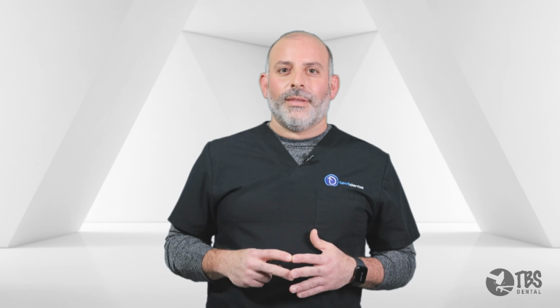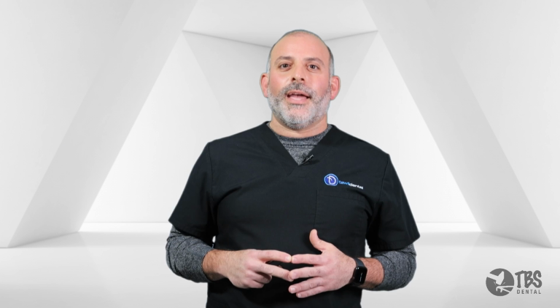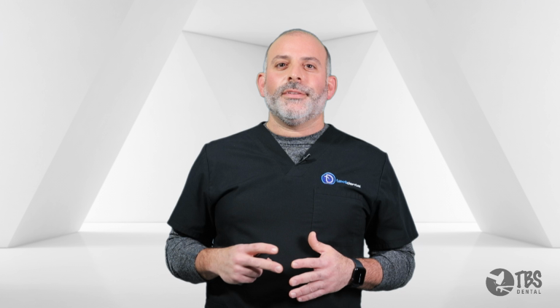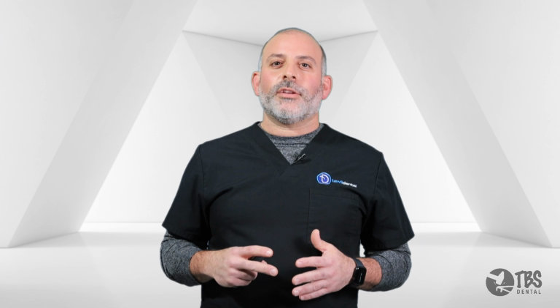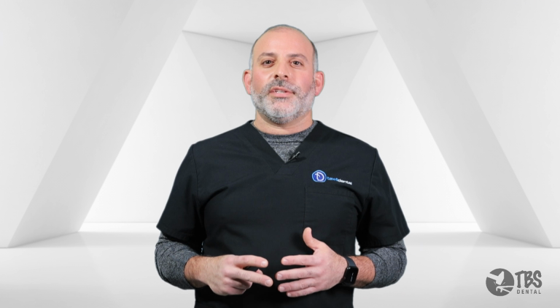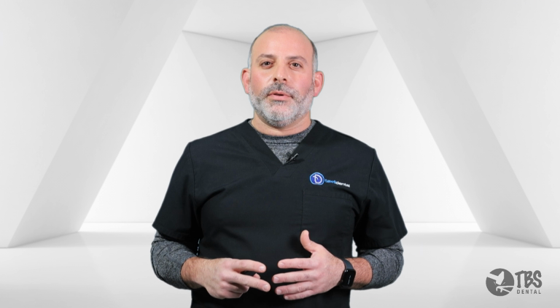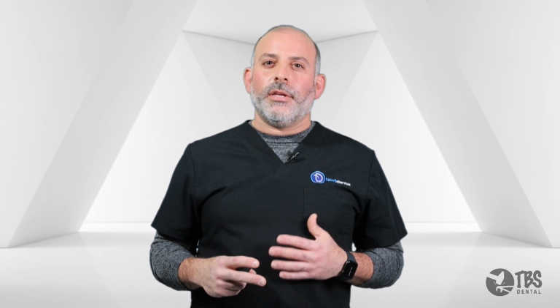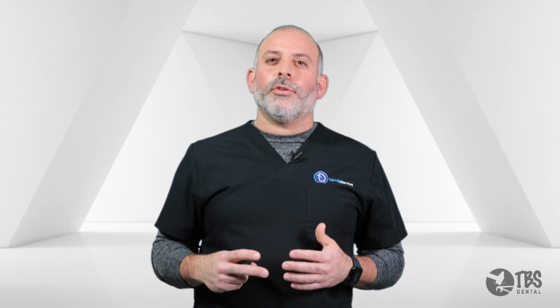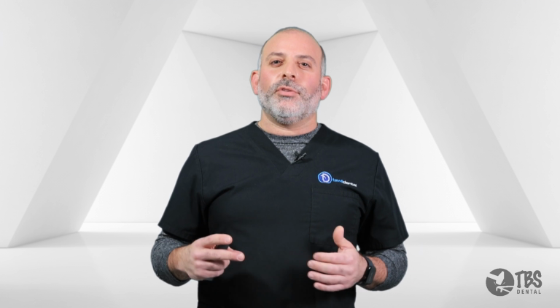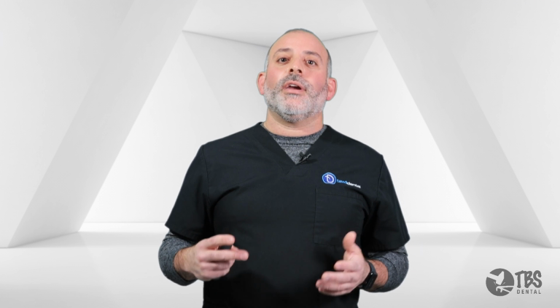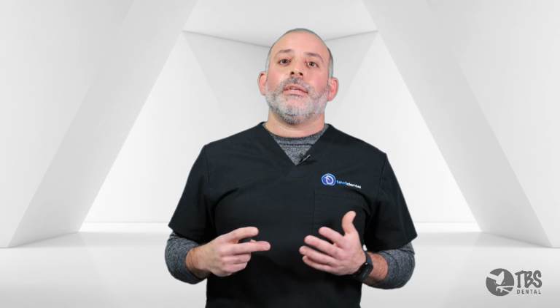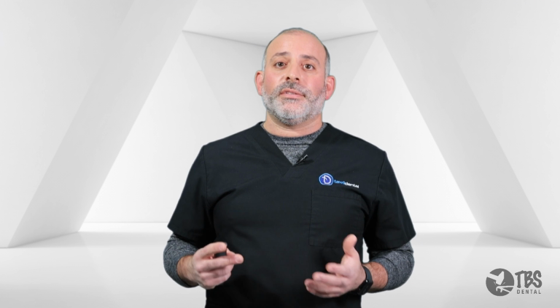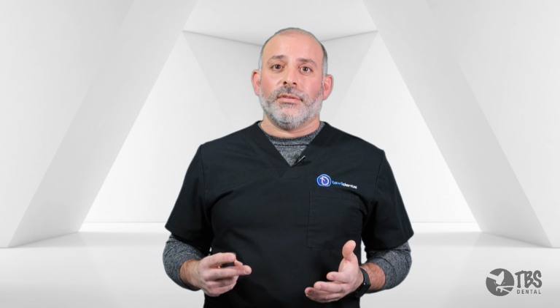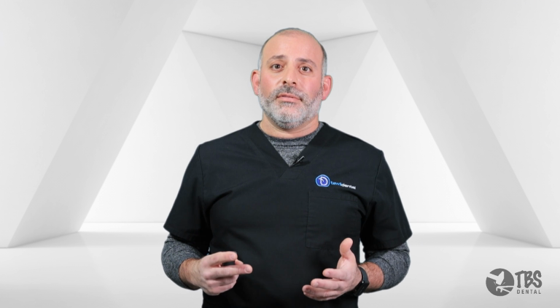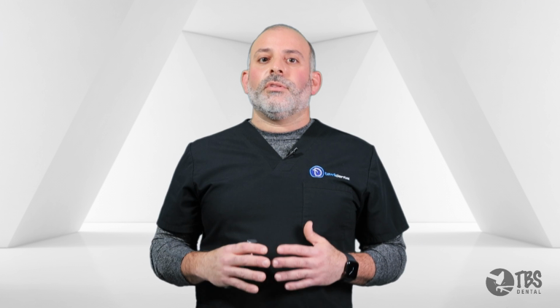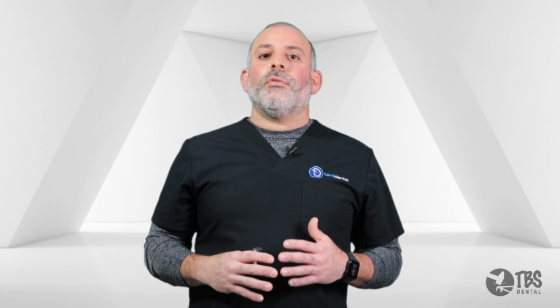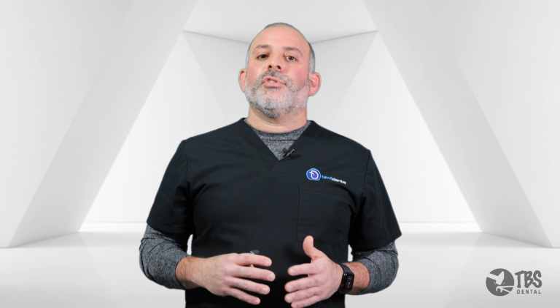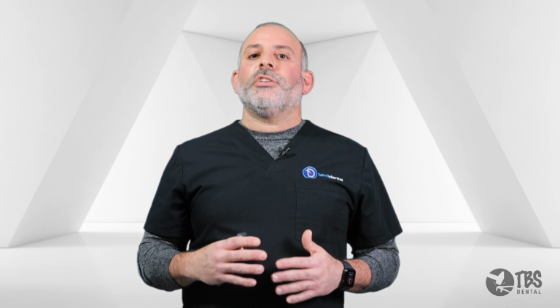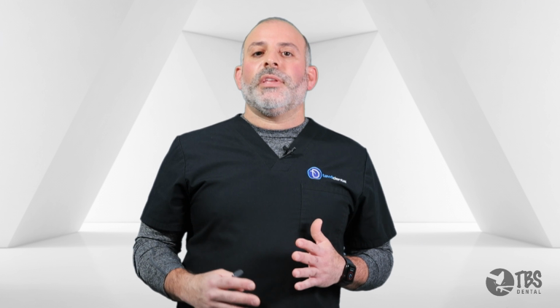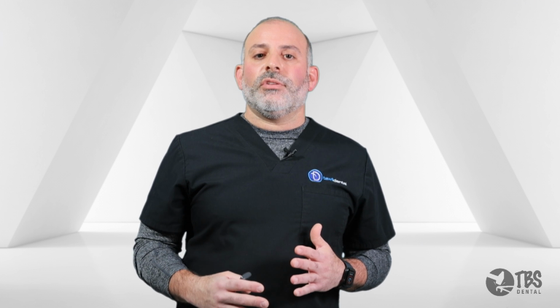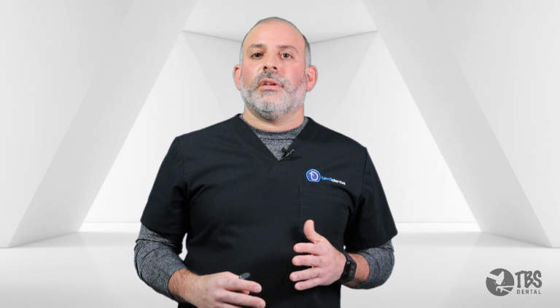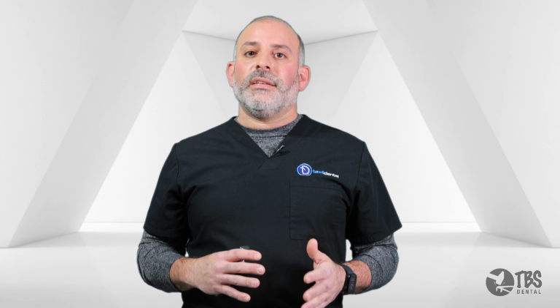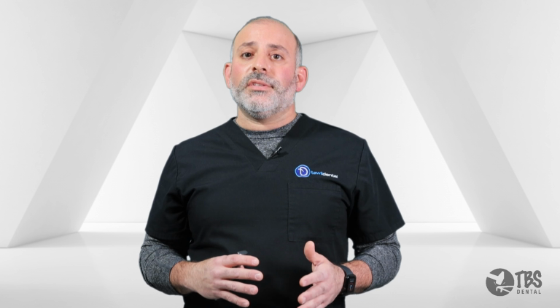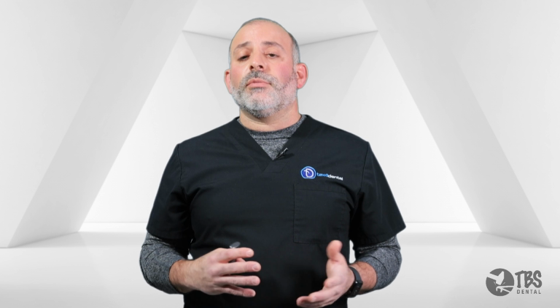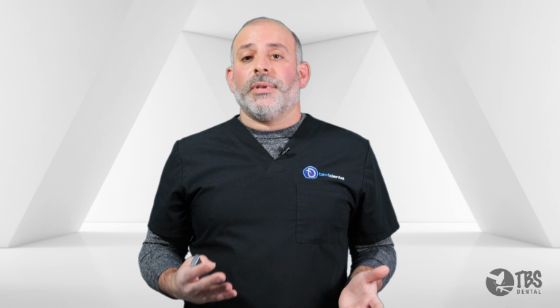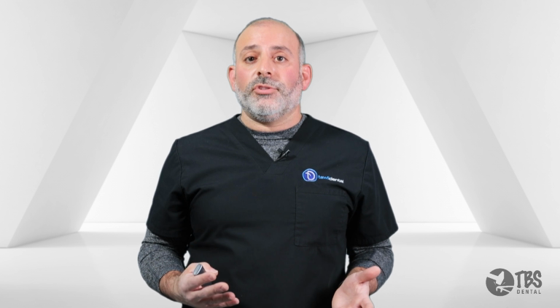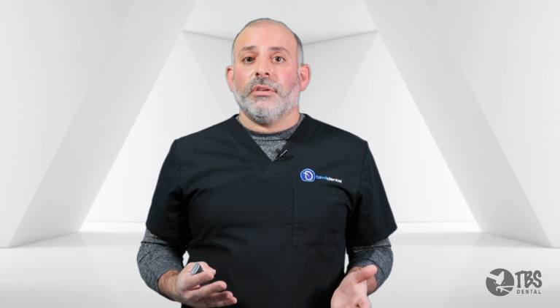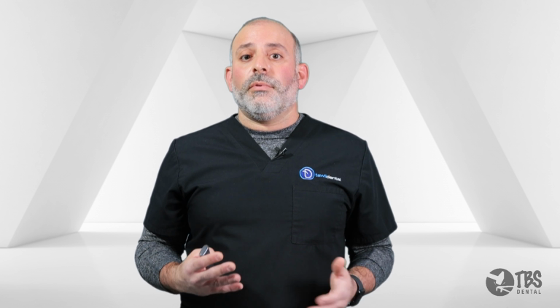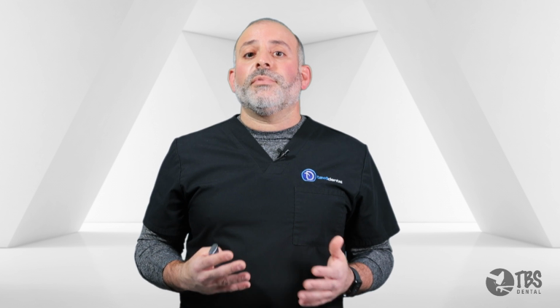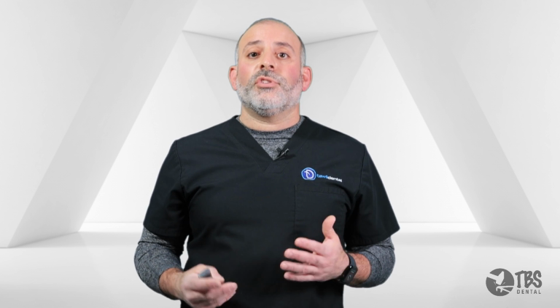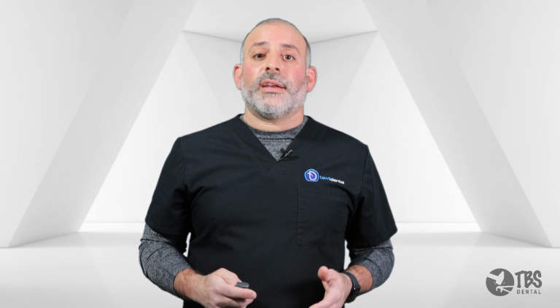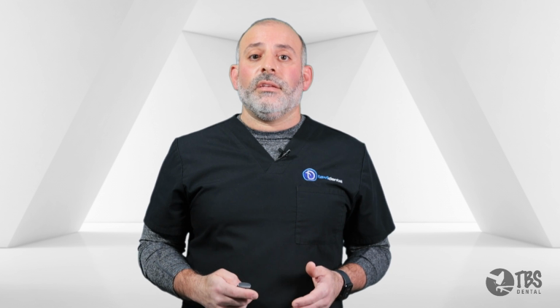Hi, this is Dr. Isaac Towel, Clinical Director here at TBS Dental. So let's go over some instrumentation, techniques, and some terminology when it comes to extracting teeth.